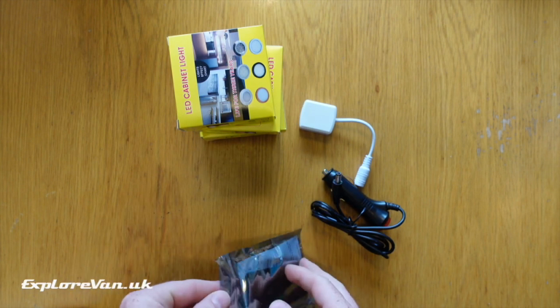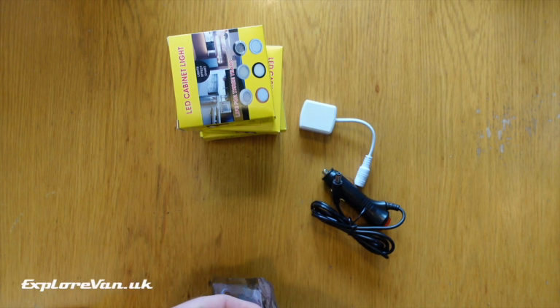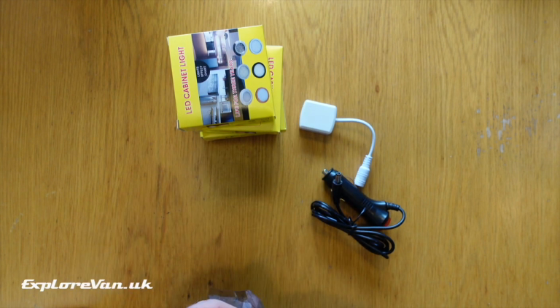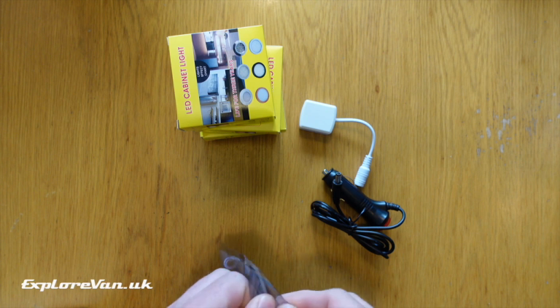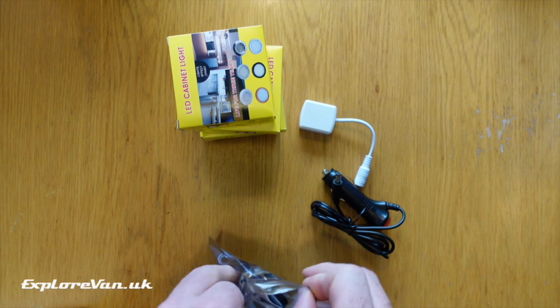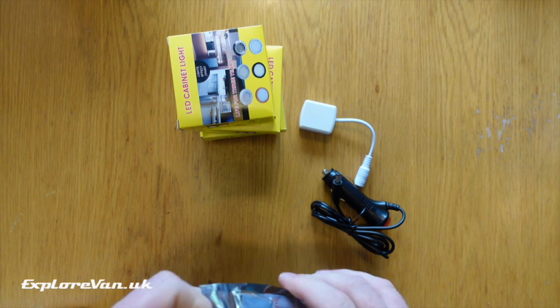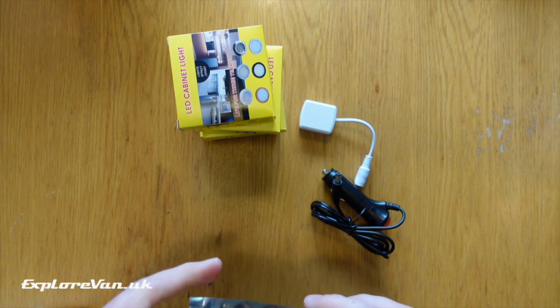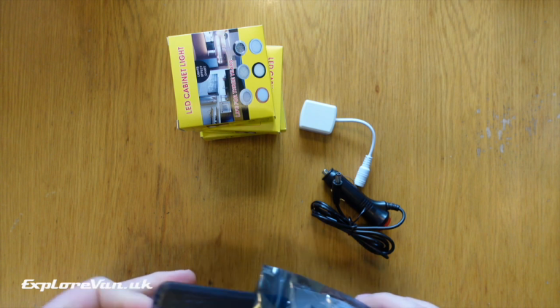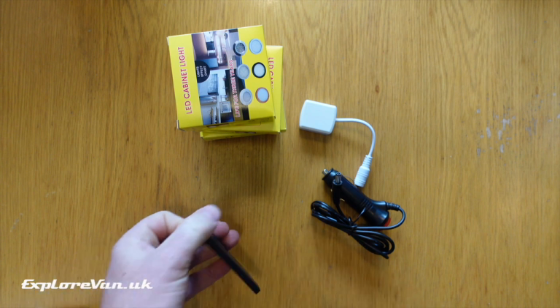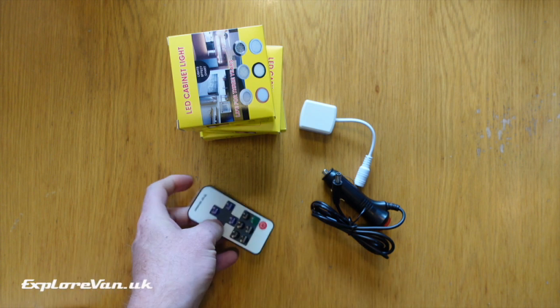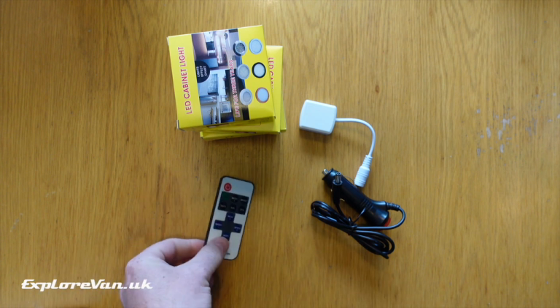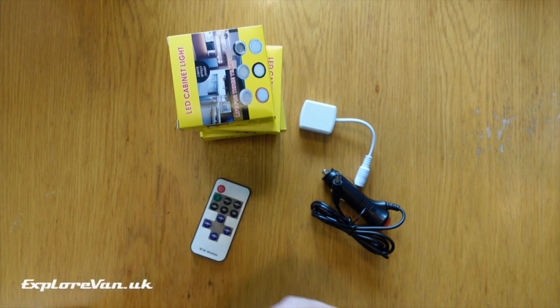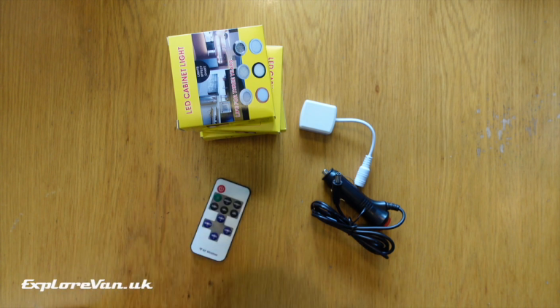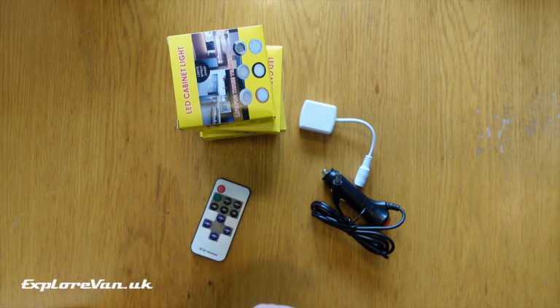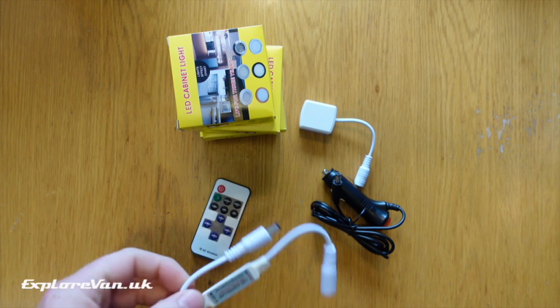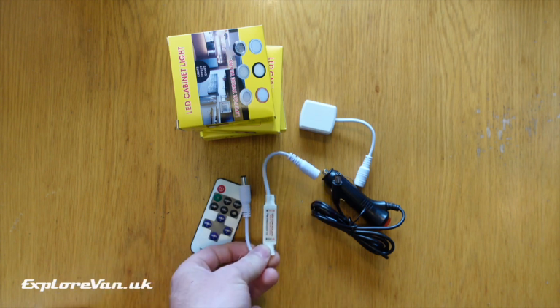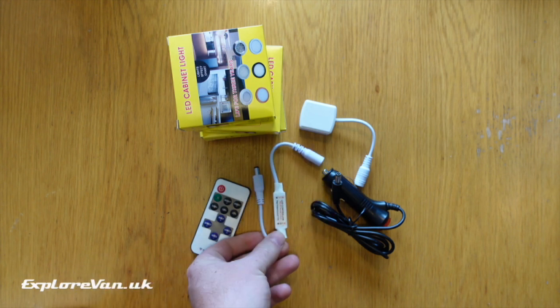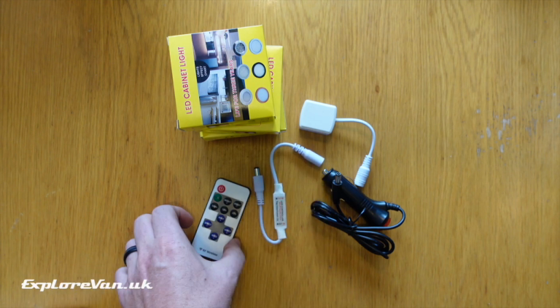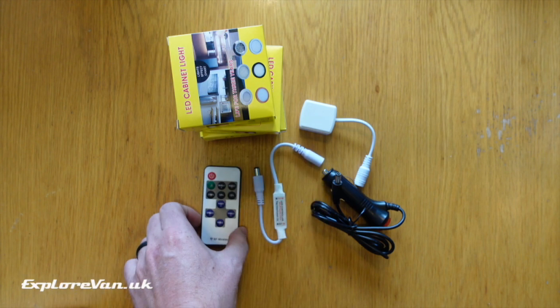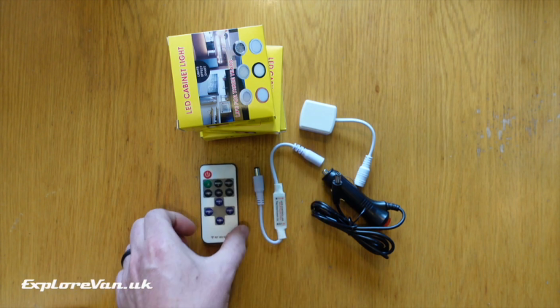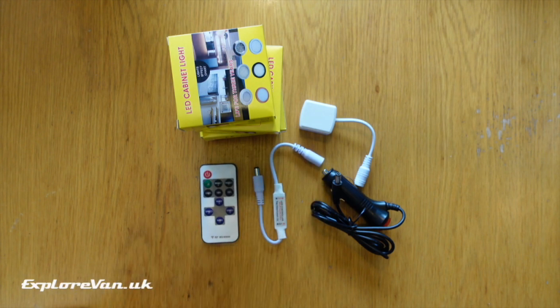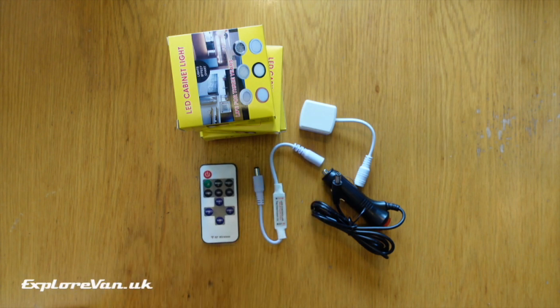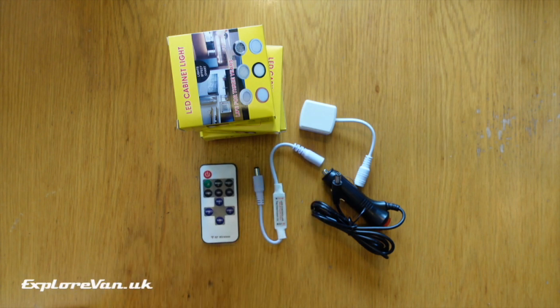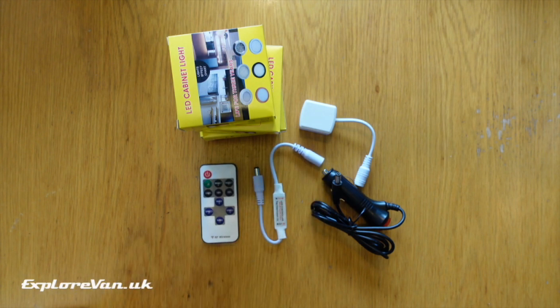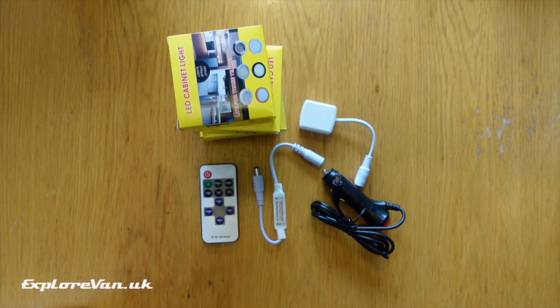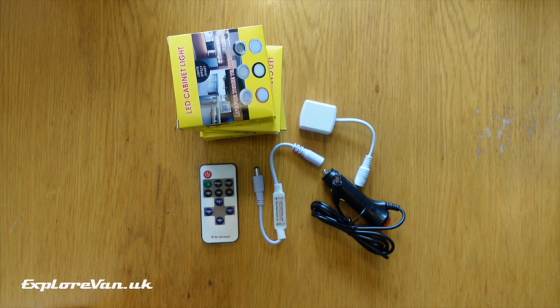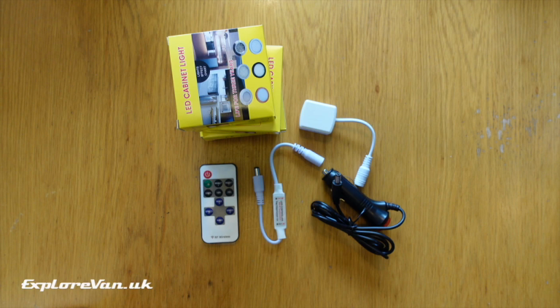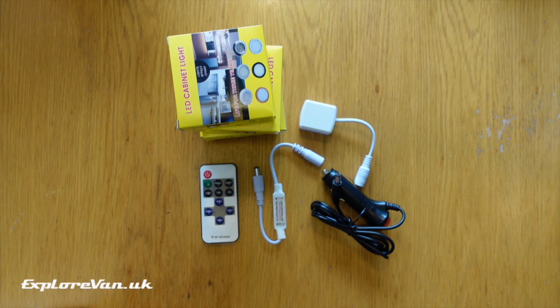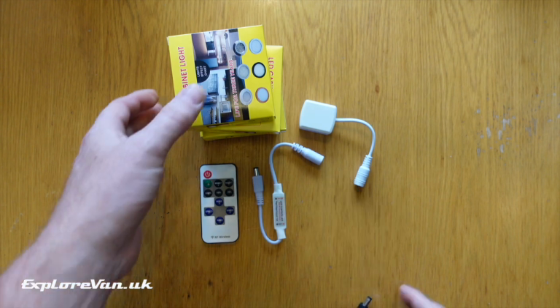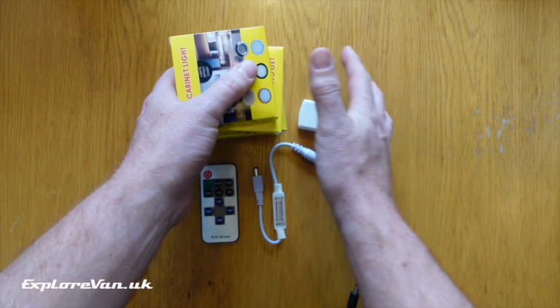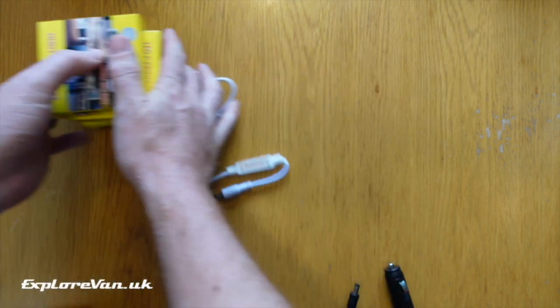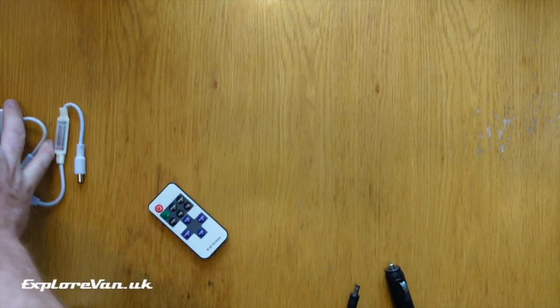That's nothing new you may say, but having used a number of infrared remote controlled lights which often clash with other remote controls — so when you change the TV volume the lights go out — I'm very happy to say this is a radio frequency, or RF, remote which avoids that interference.